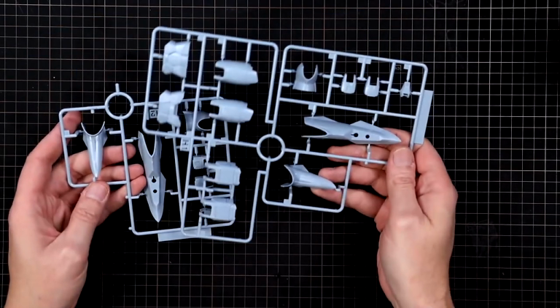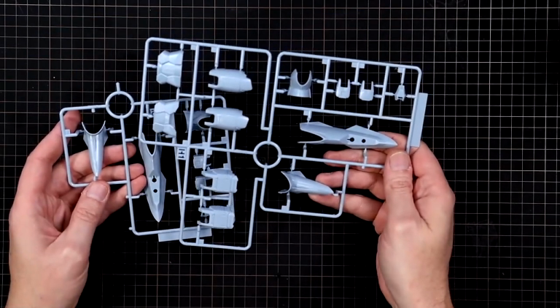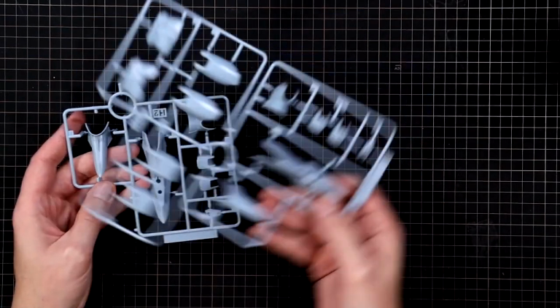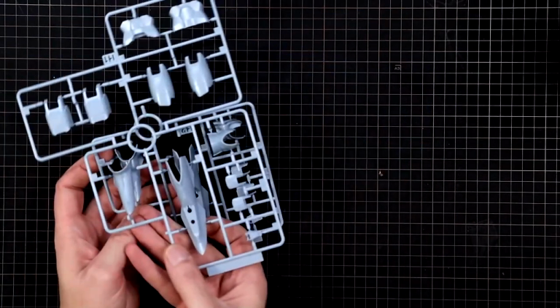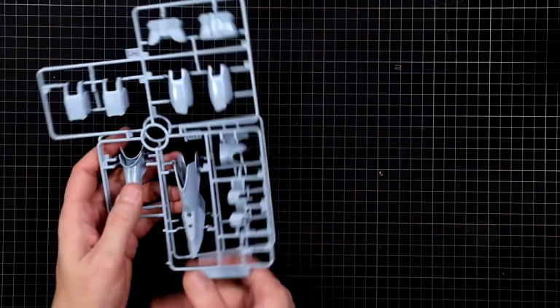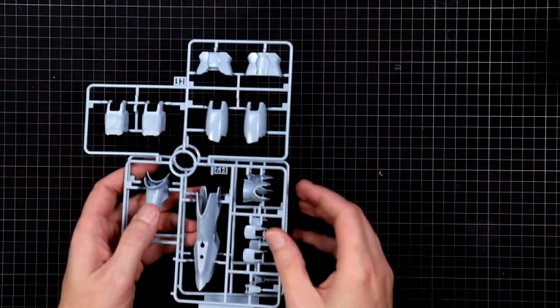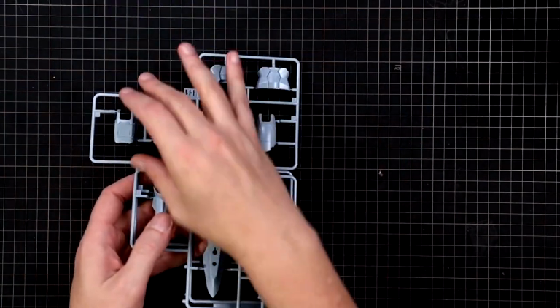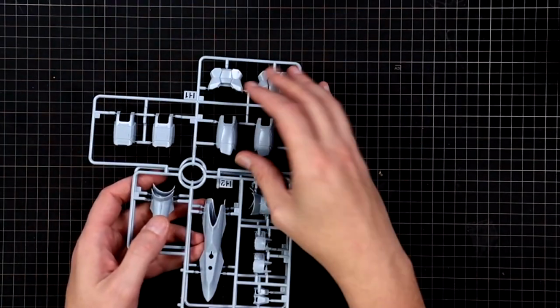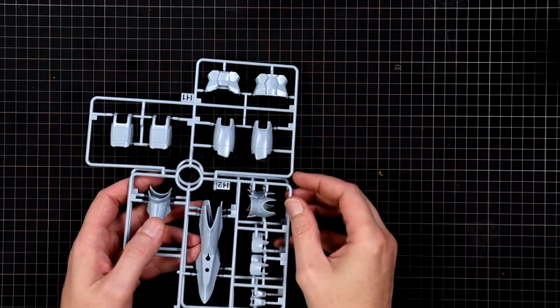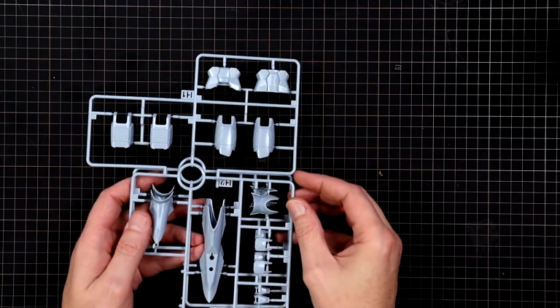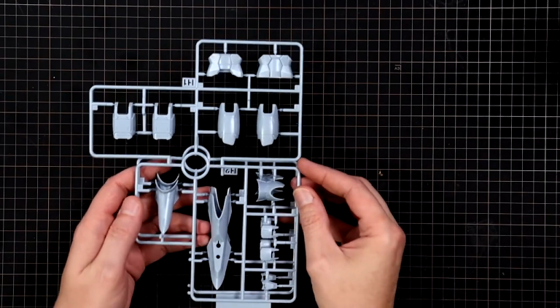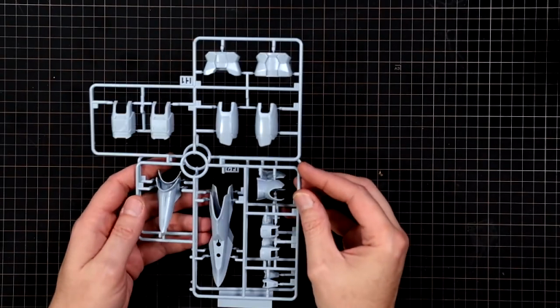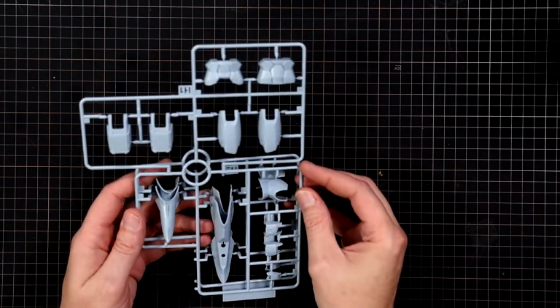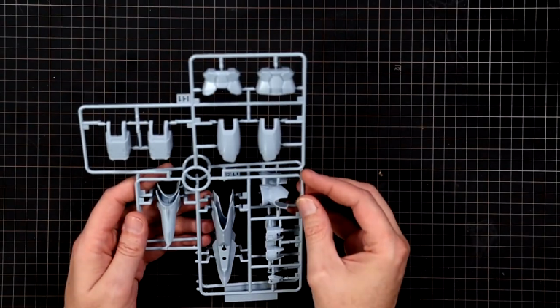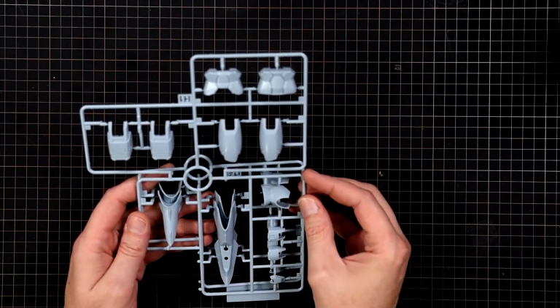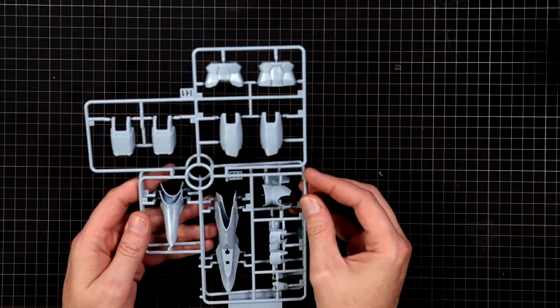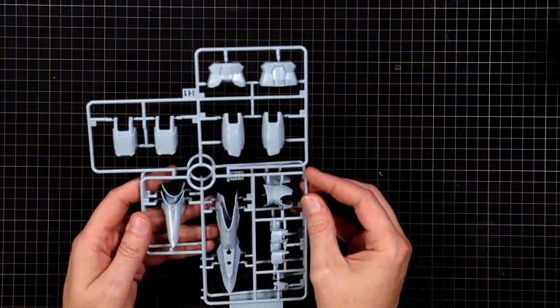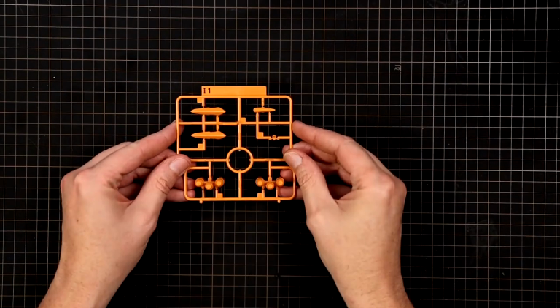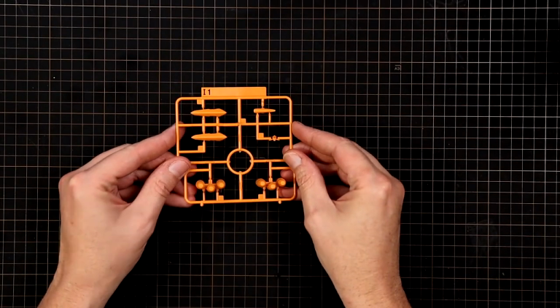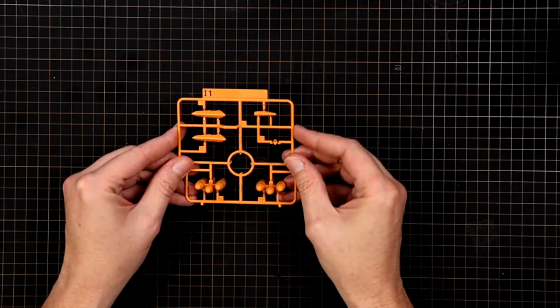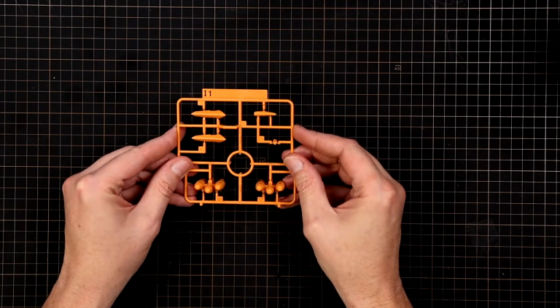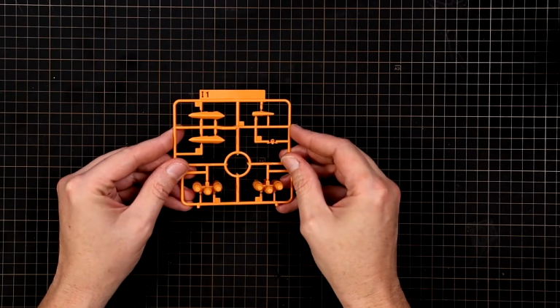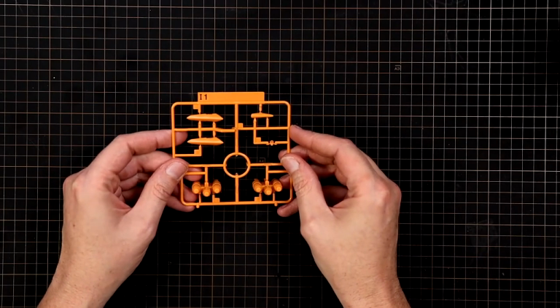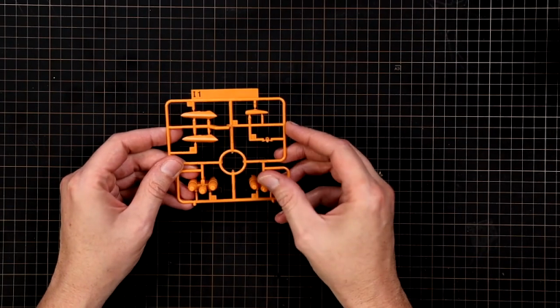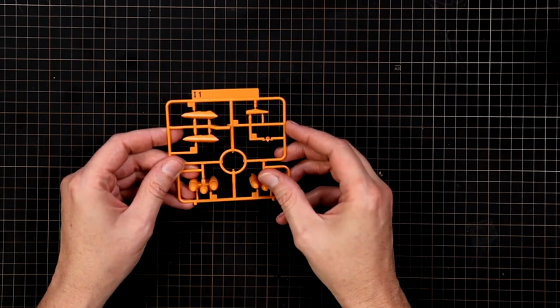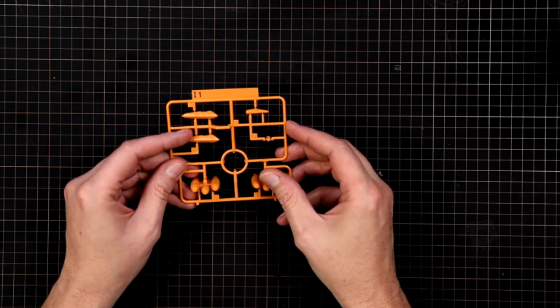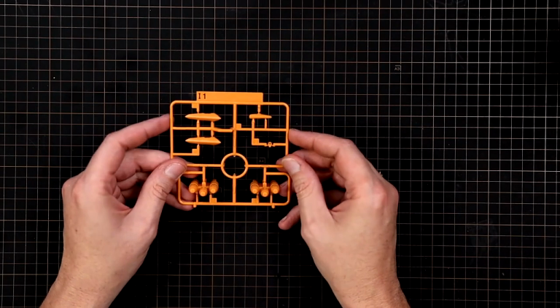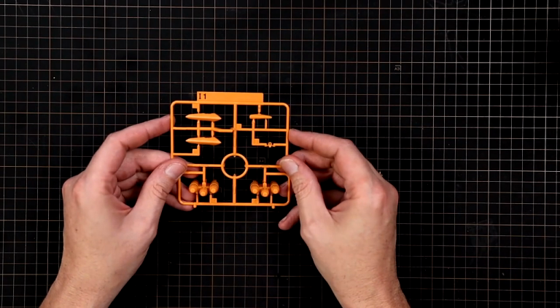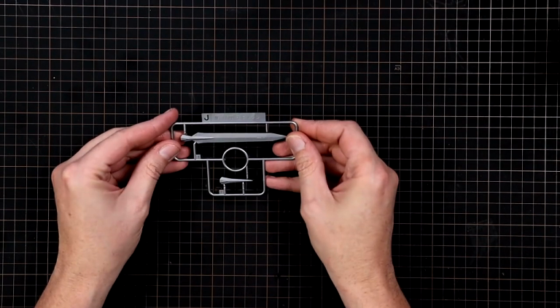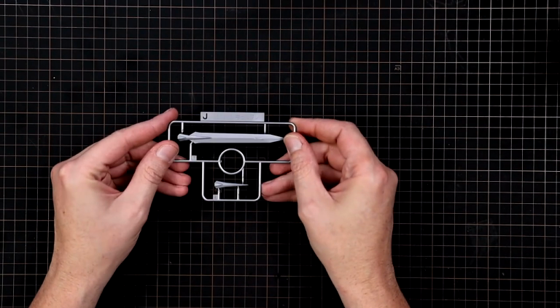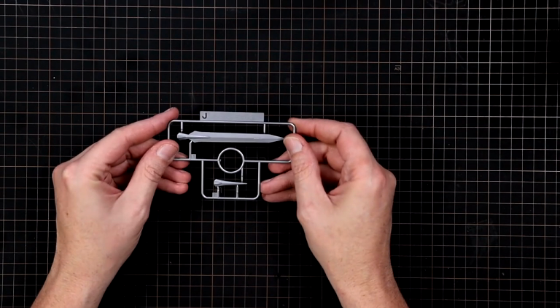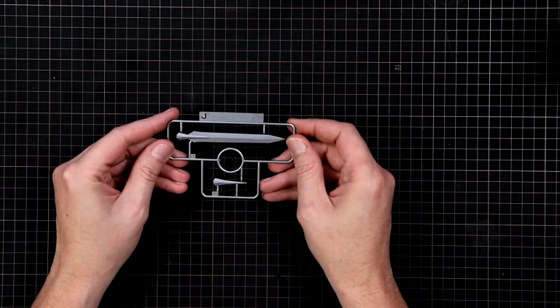You get H1 and H2 — pretty much identical except for the armor pieces at the bottom, and these are in what I'd call a sandy blue. Runner I — you get this in the mustard color with missile pods and some armor pieces. Runner J — you get two little blades on here.